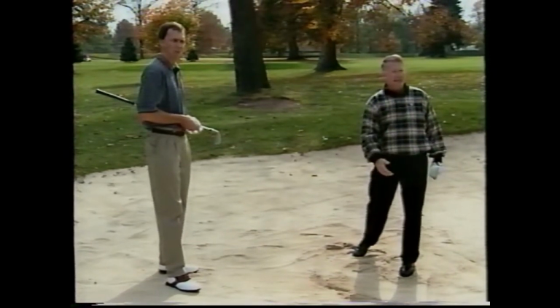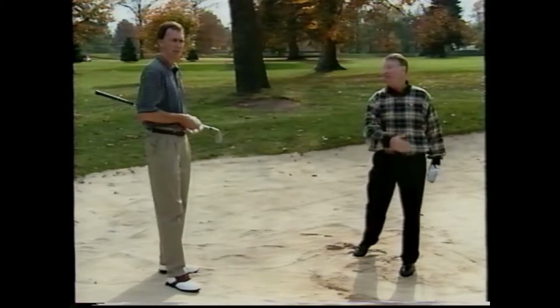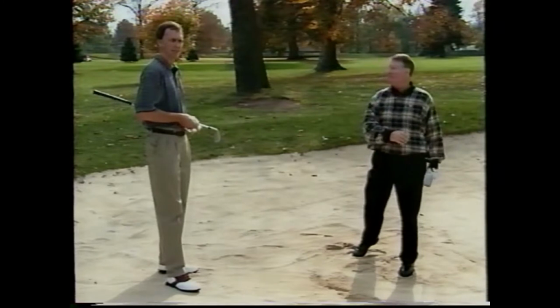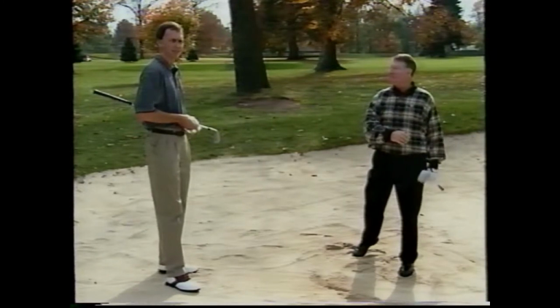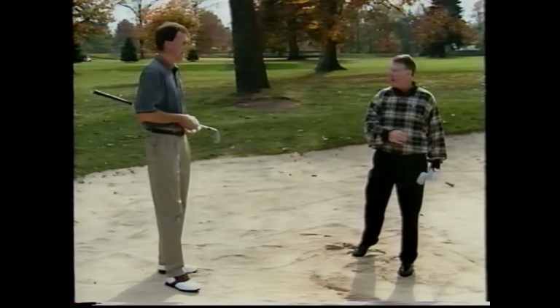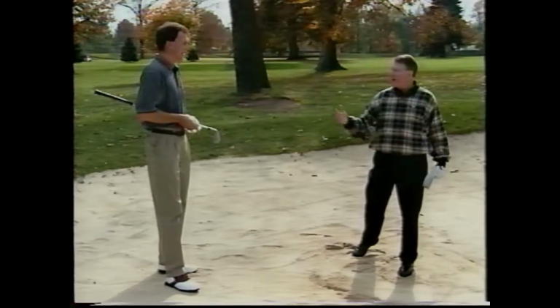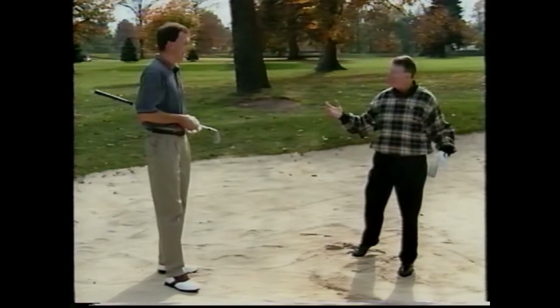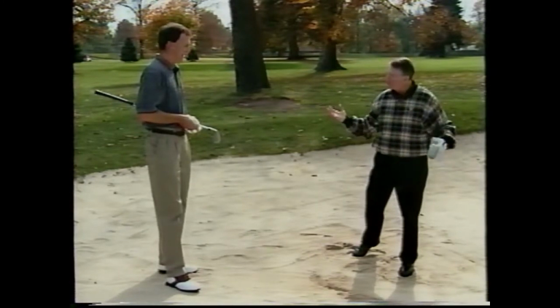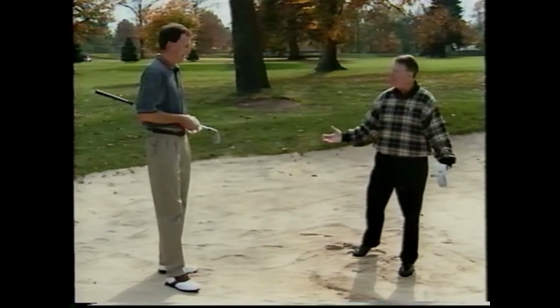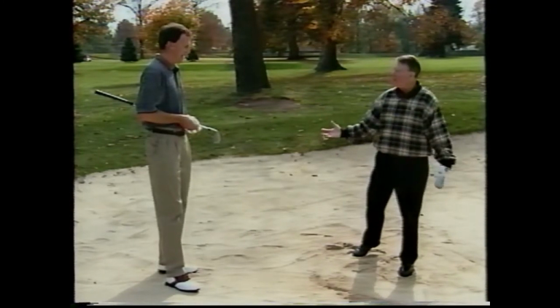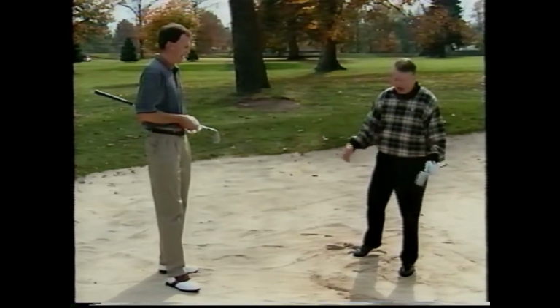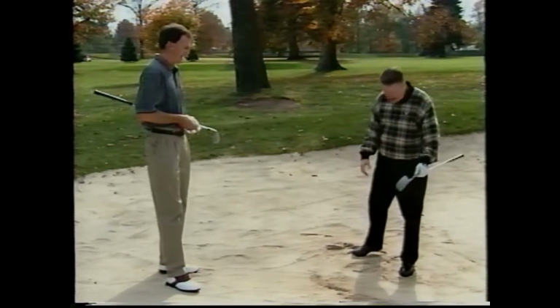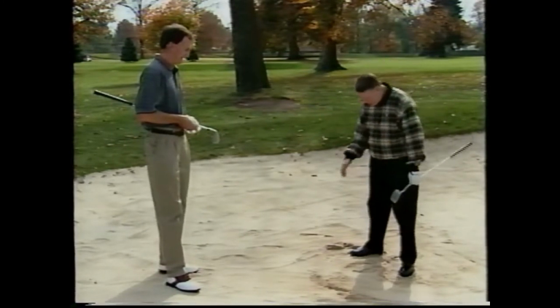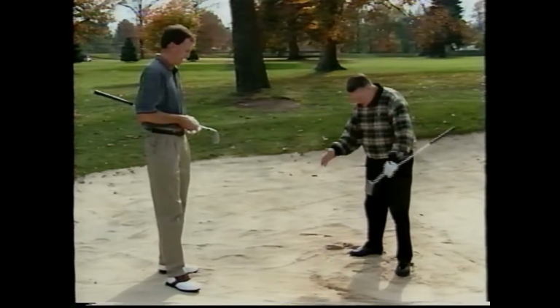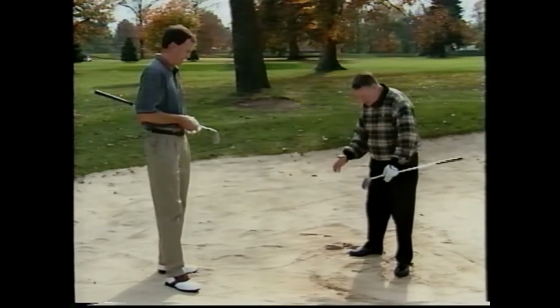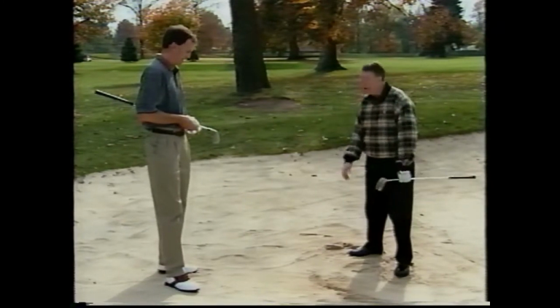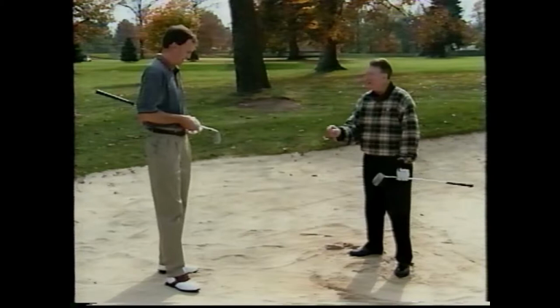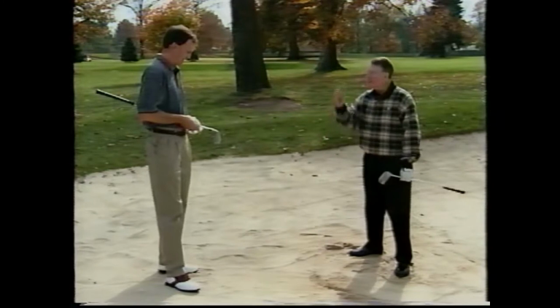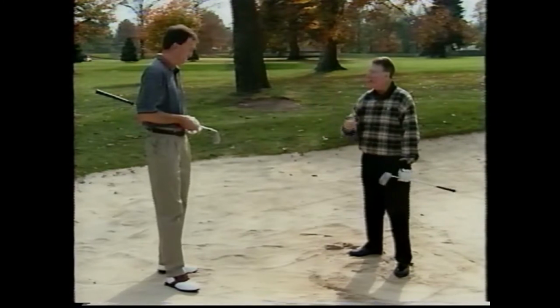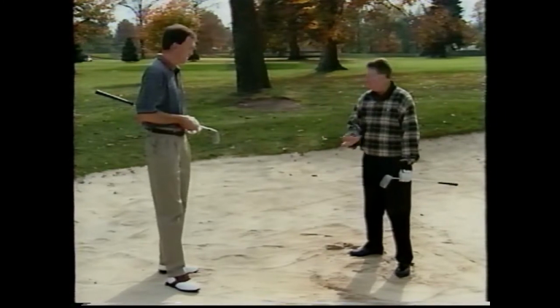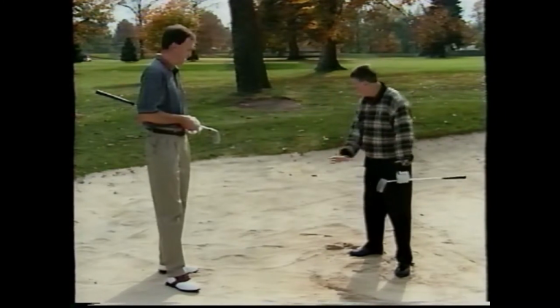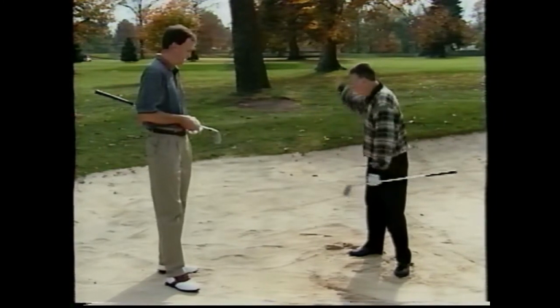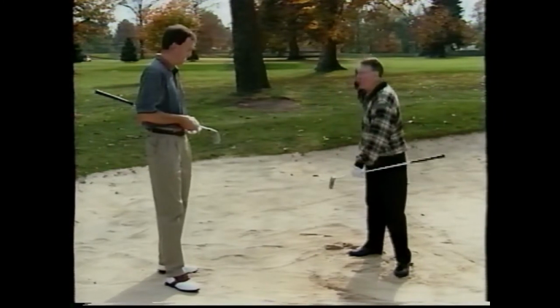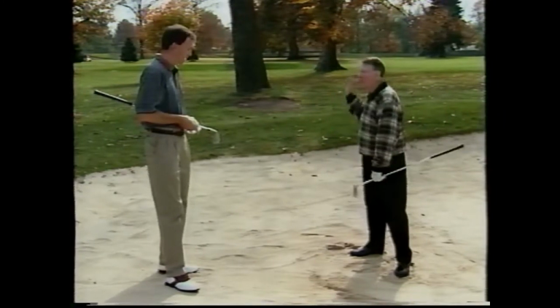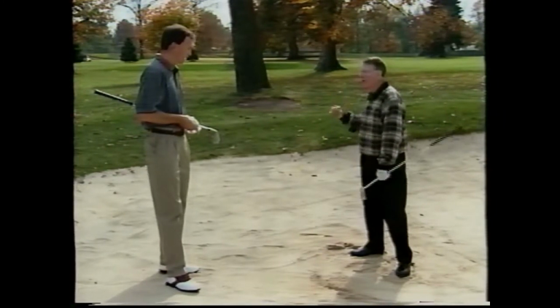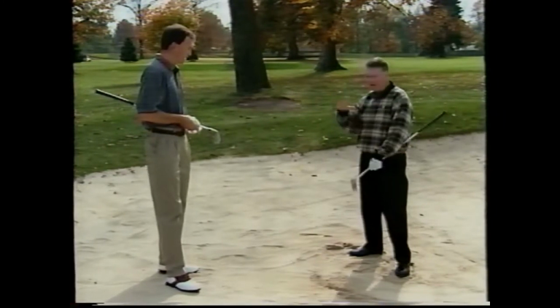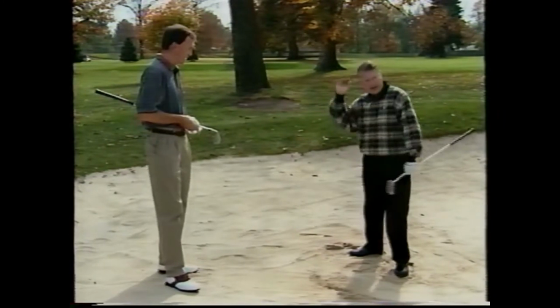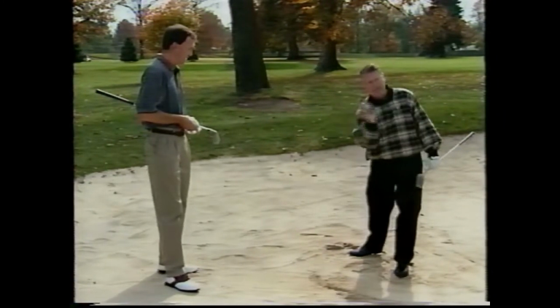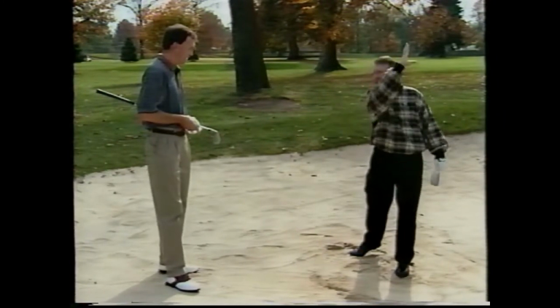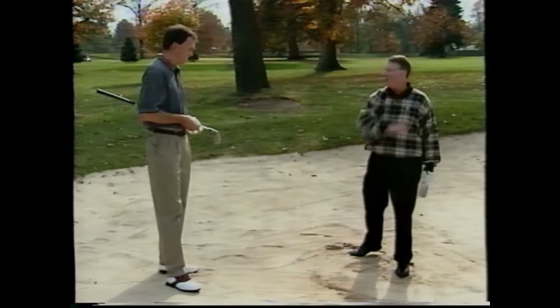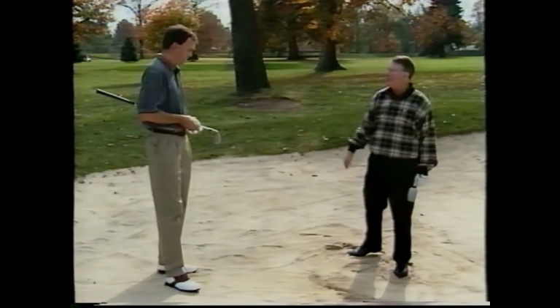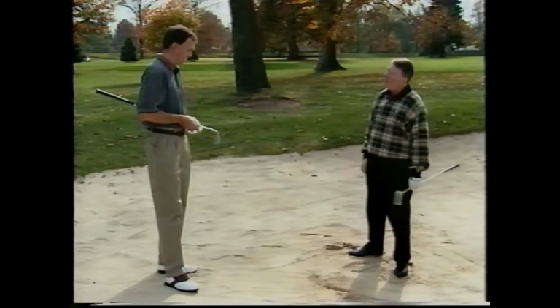That's pretty impressive. All you have to do is square stance, pick an inch behind the ball, take it back on your normal swing, square face, pop it out every single time.